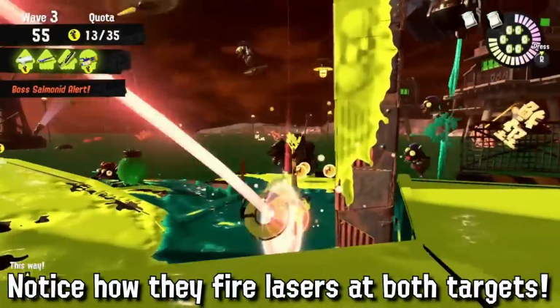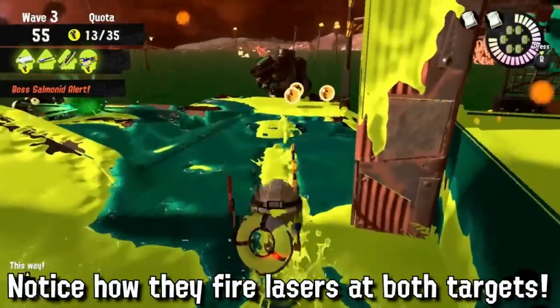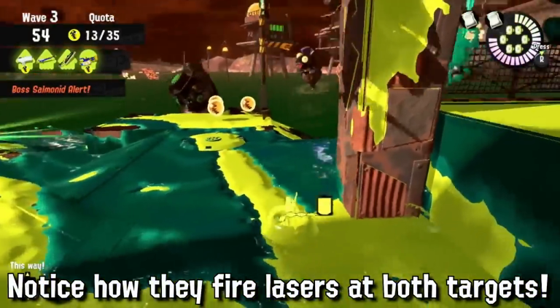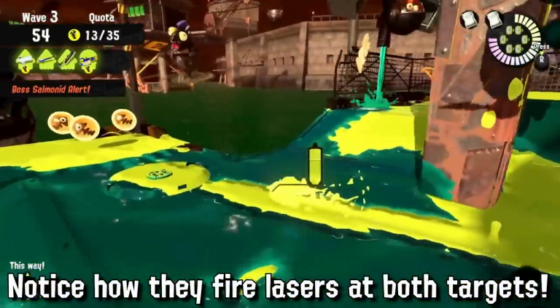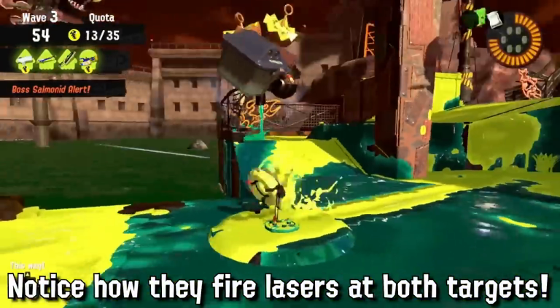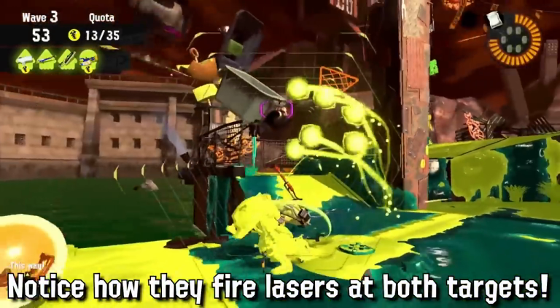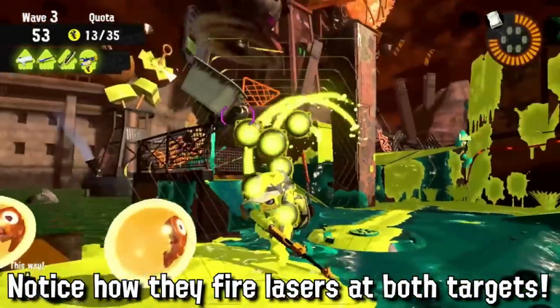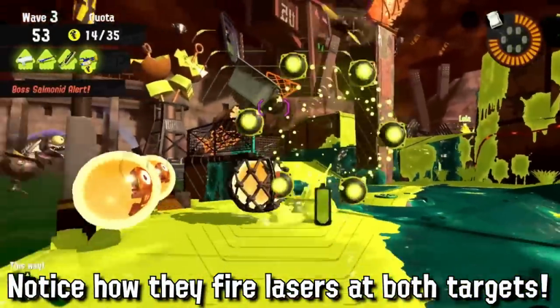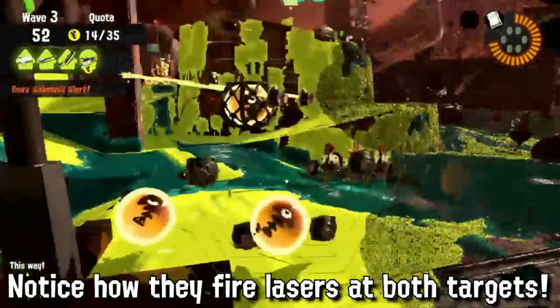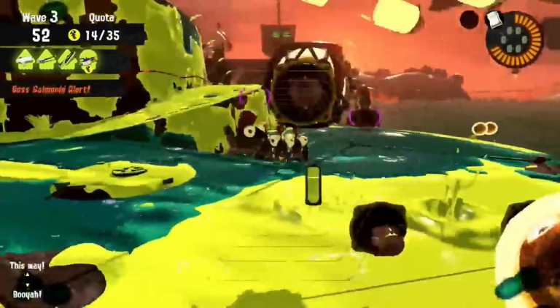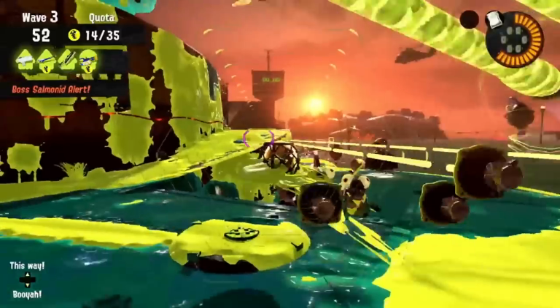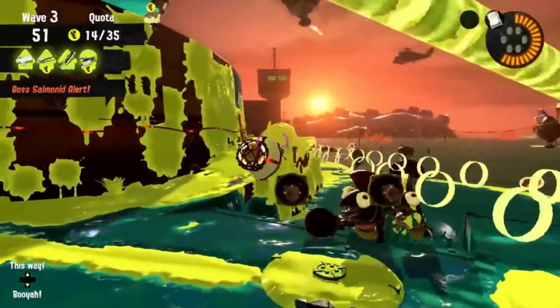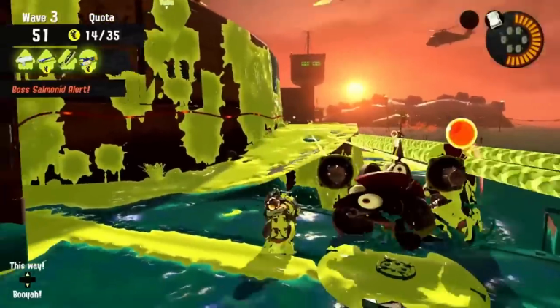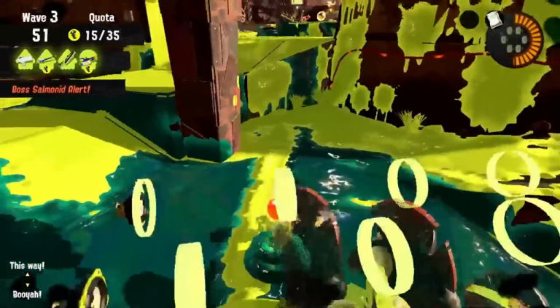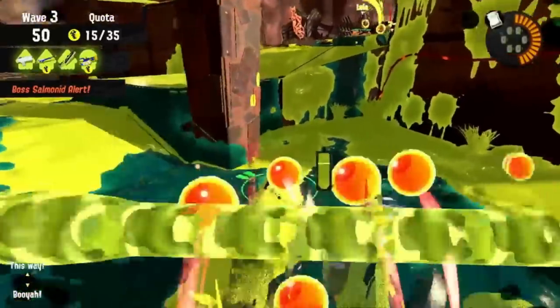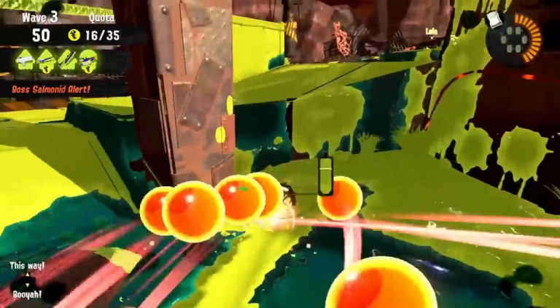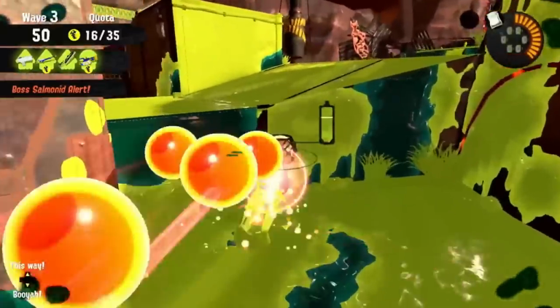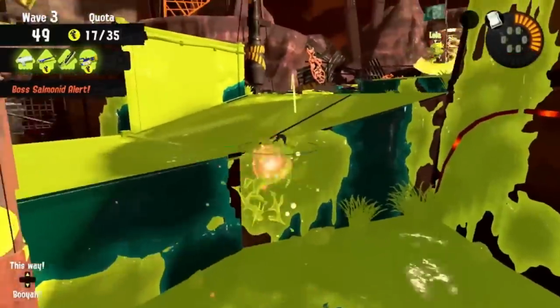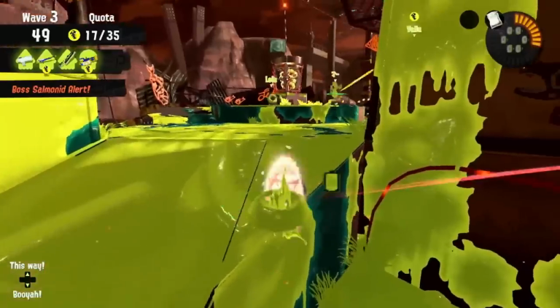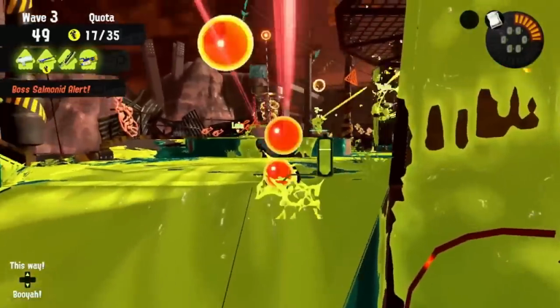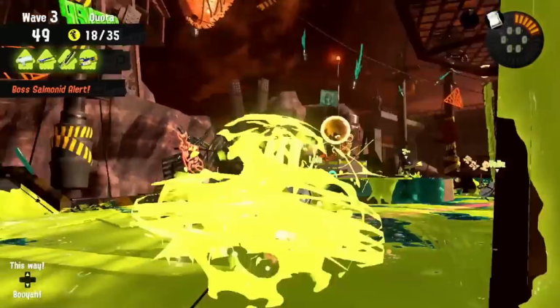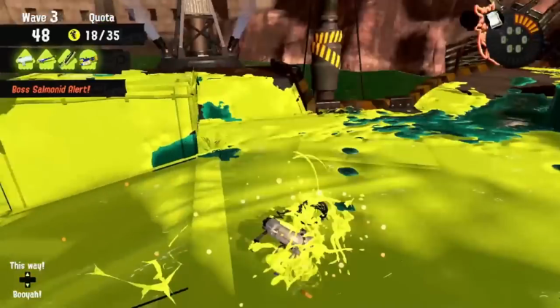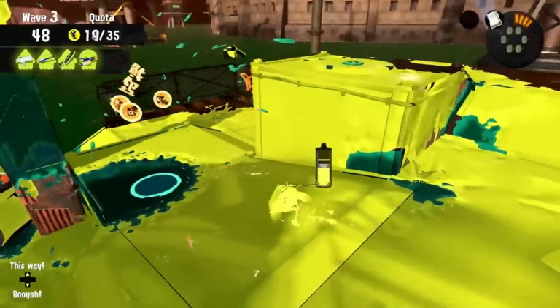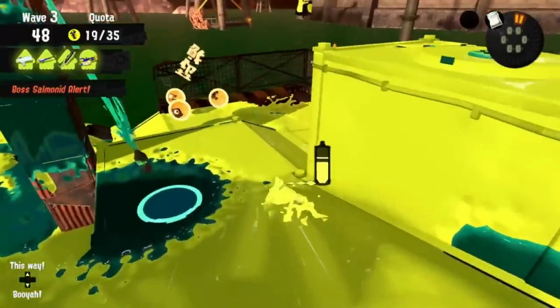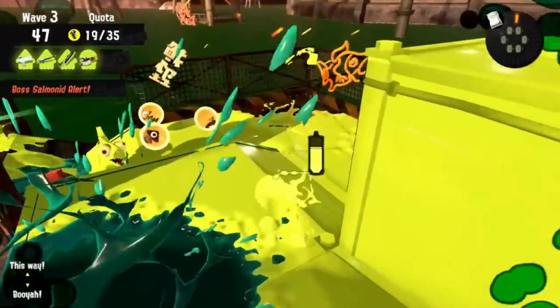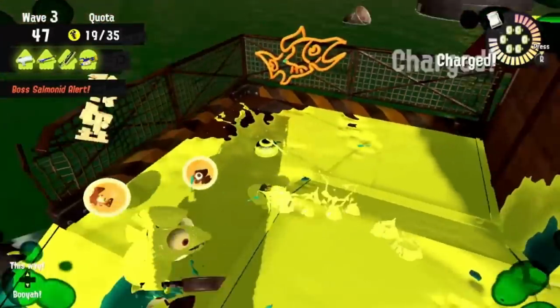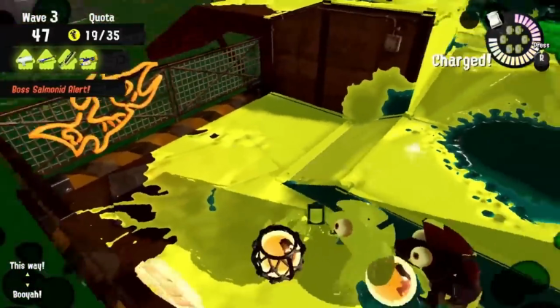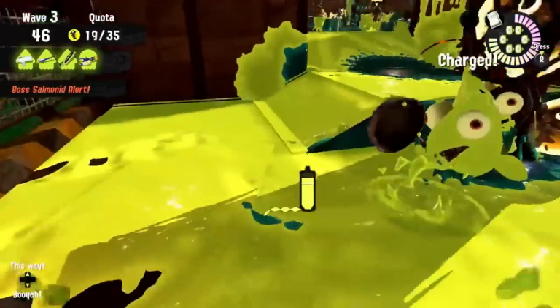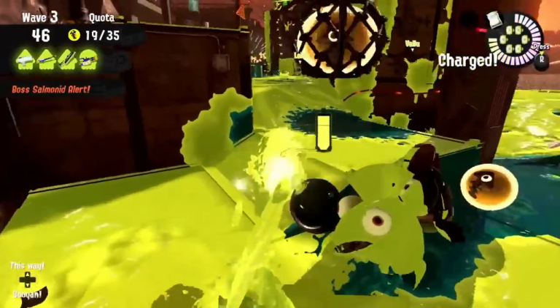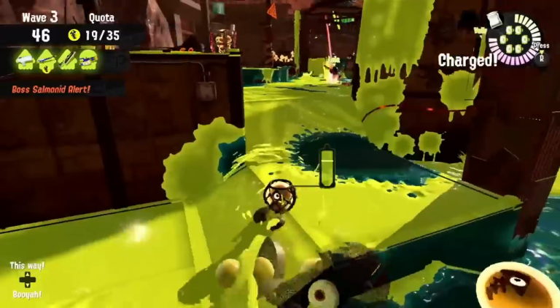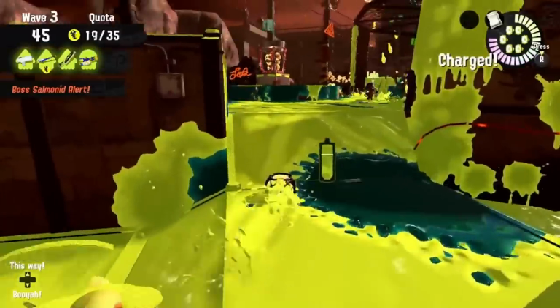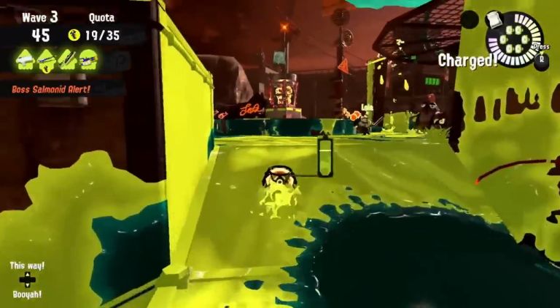All you need to do is aim the first laser at your first target, then switch to your second target for the next laser. This way you'll use your special more efficiently against multiple targets and deal with multiple threats at once — and not just flyfishes.